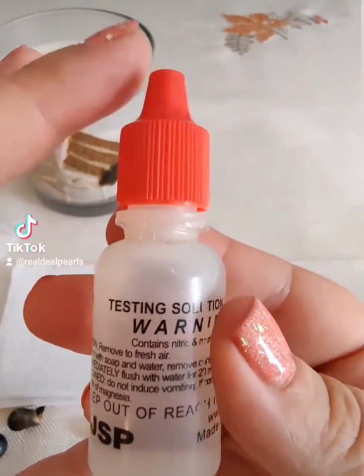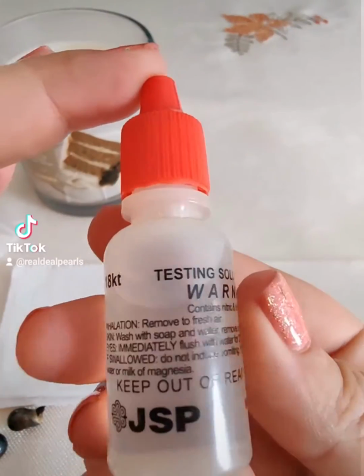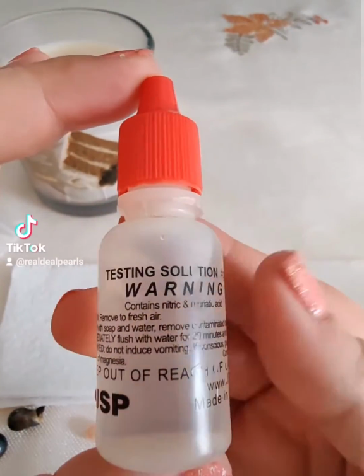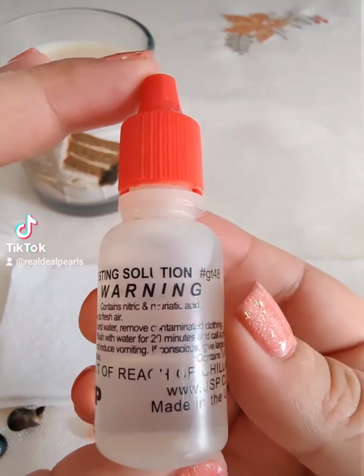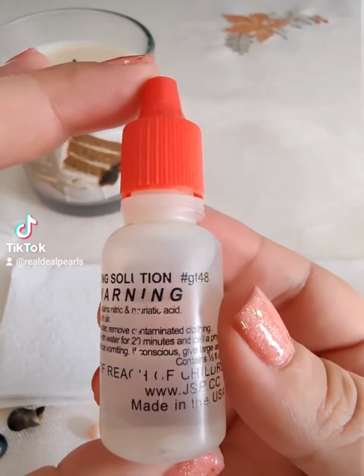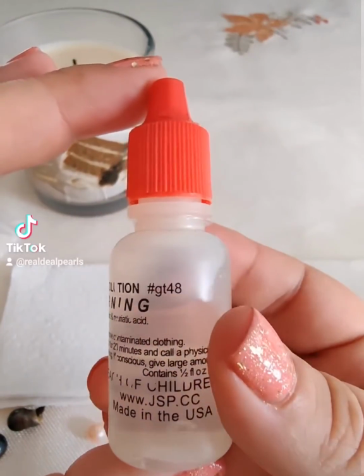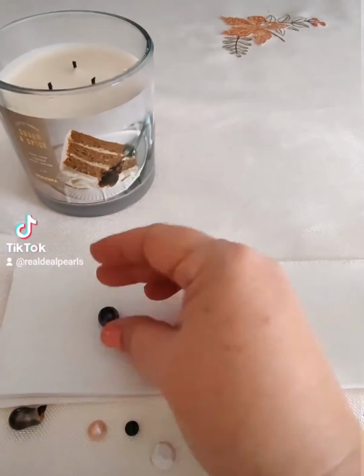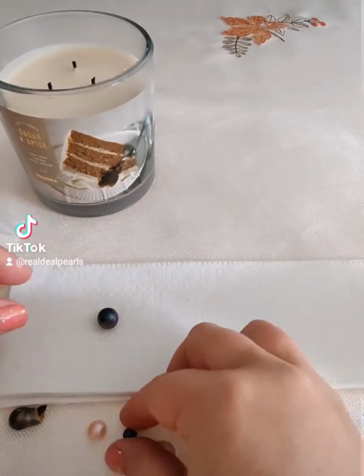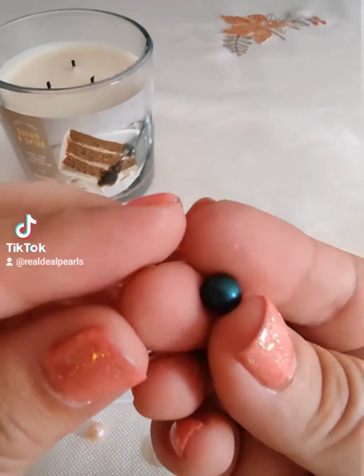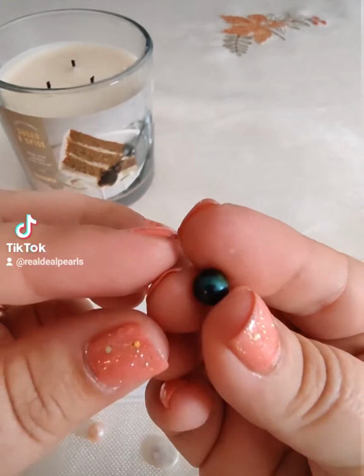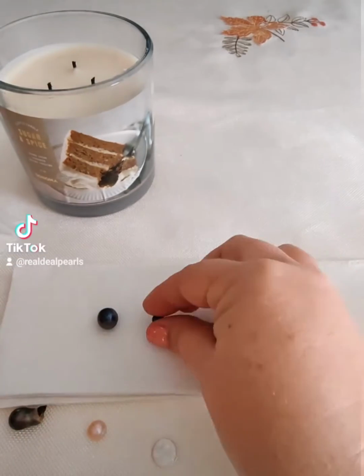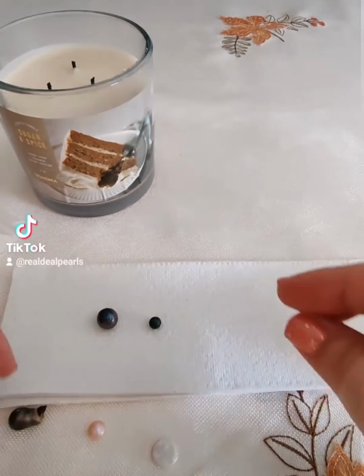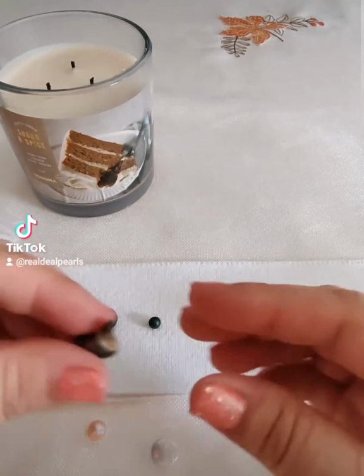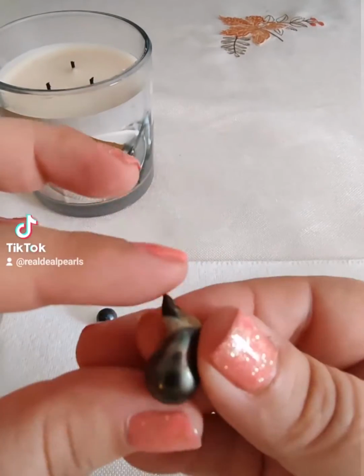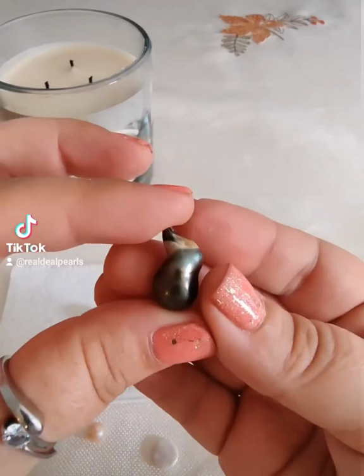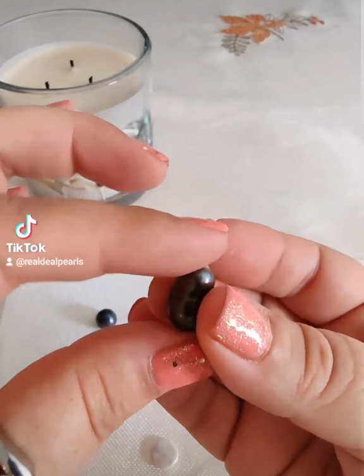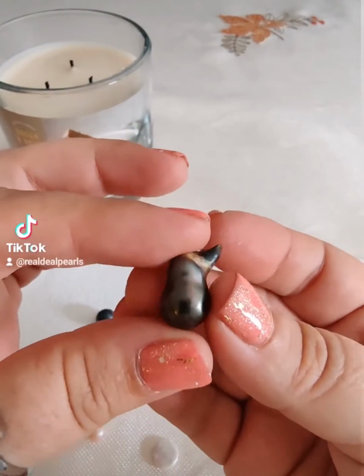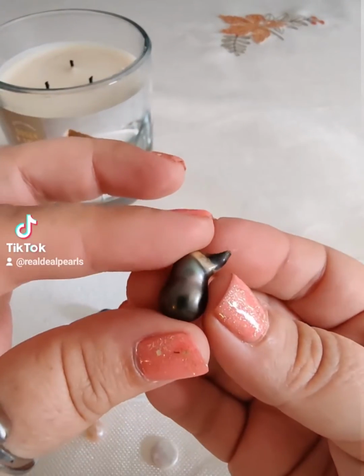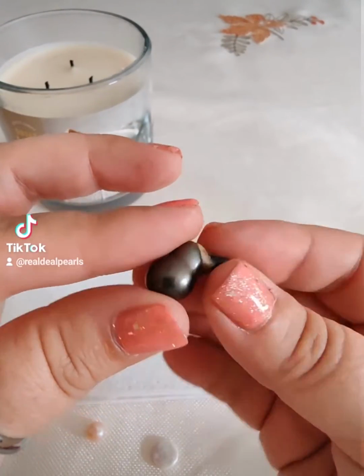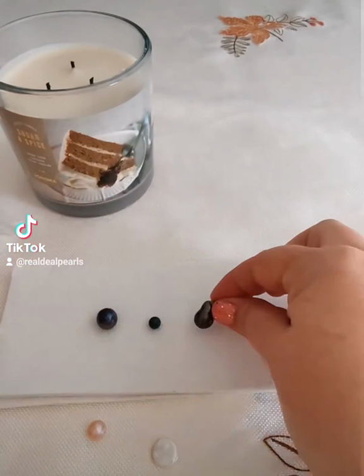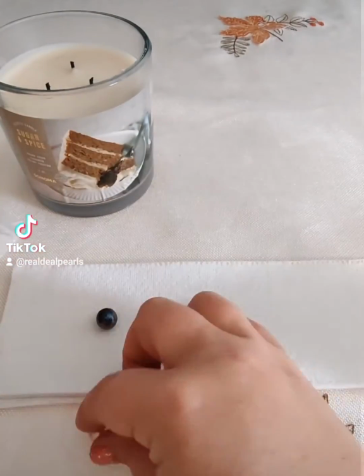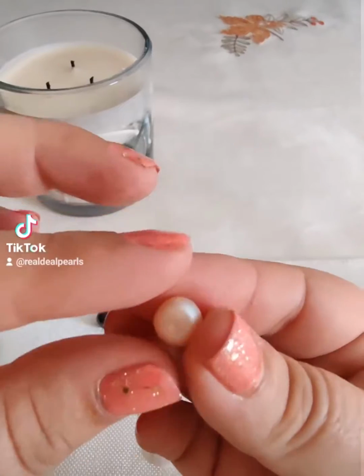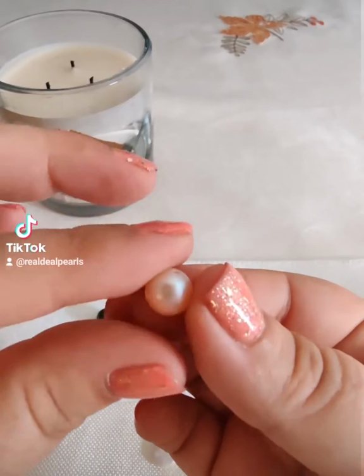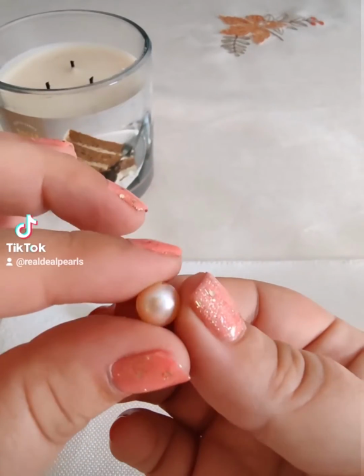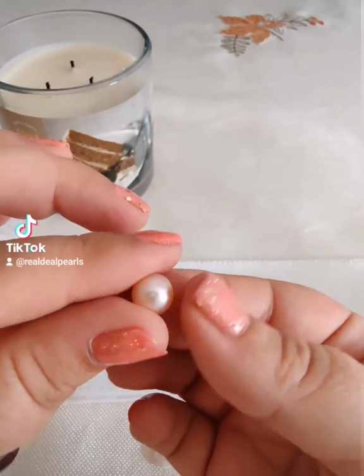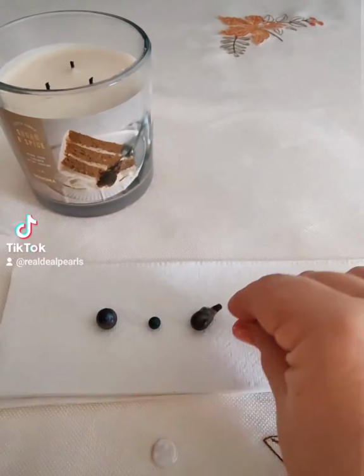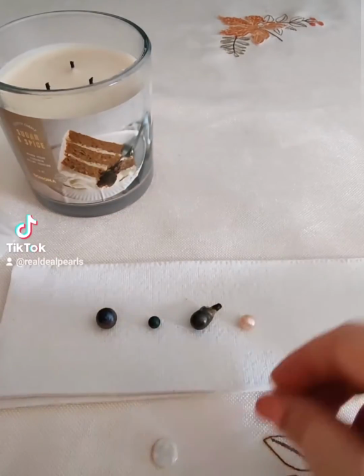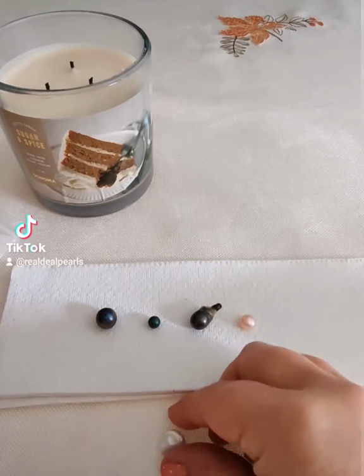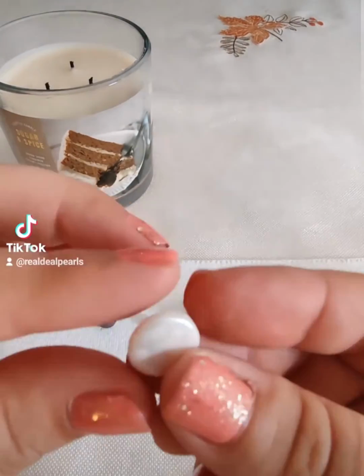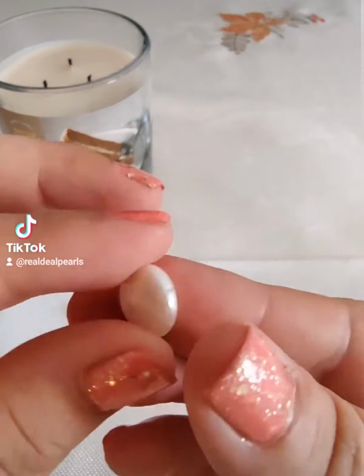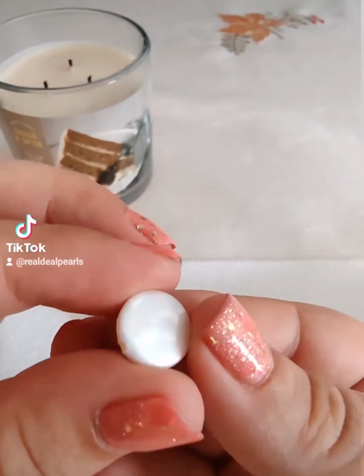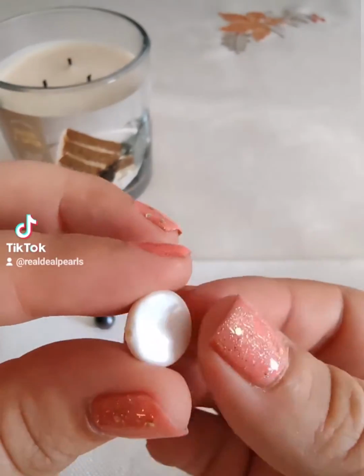We're going to do the acid test today. There was a video circulating on TikTok from a pawn shop that did this on a $4,000 ring, and I just cringed. While this test does work, putting acid on your pearls is never something we would recommend.